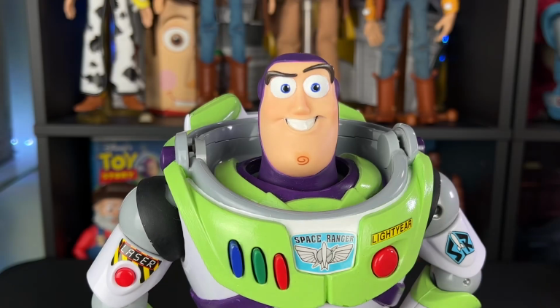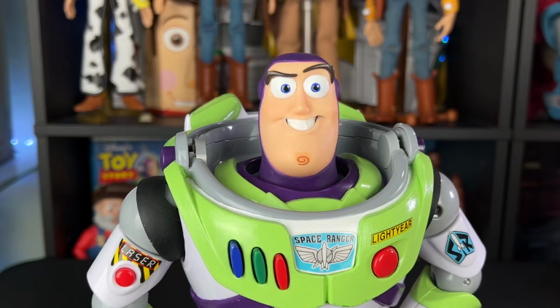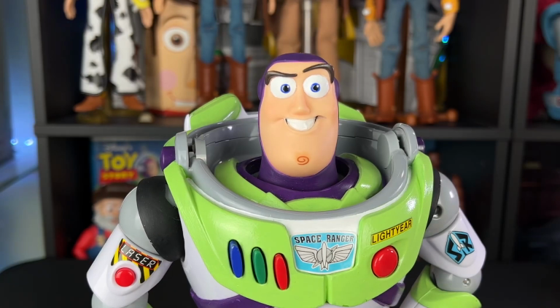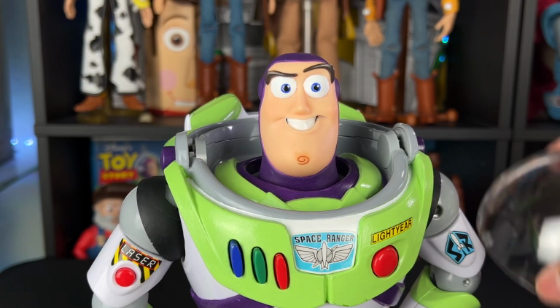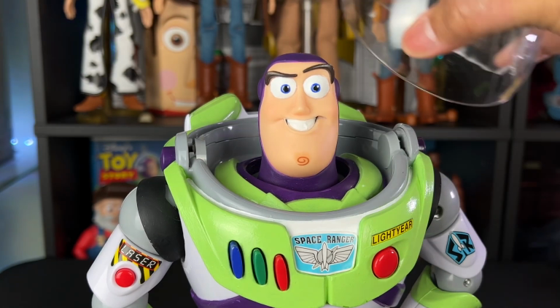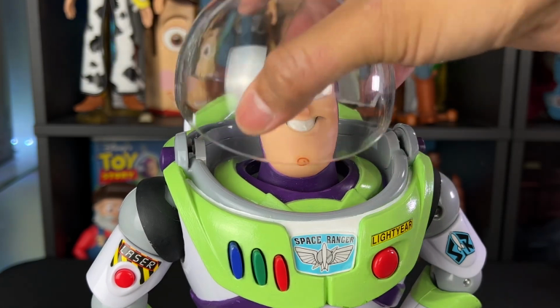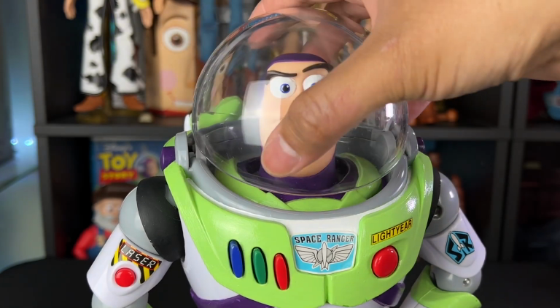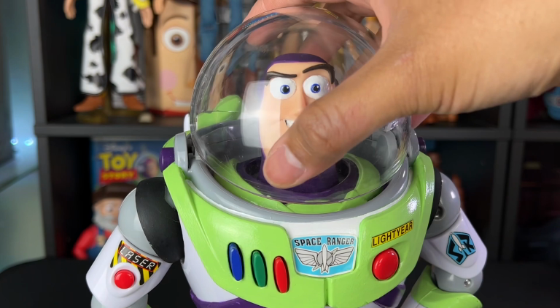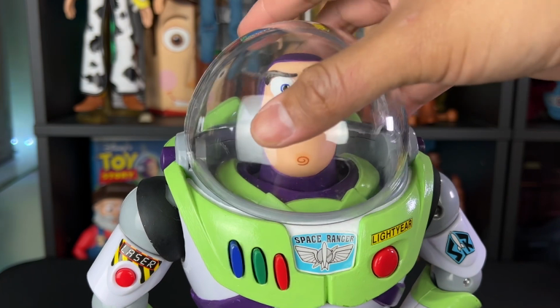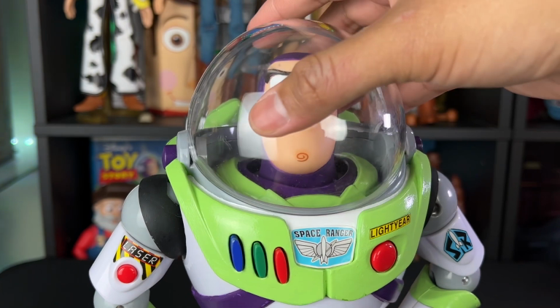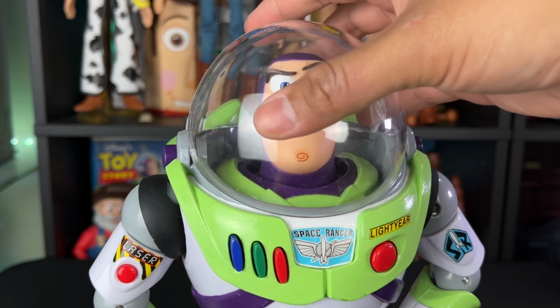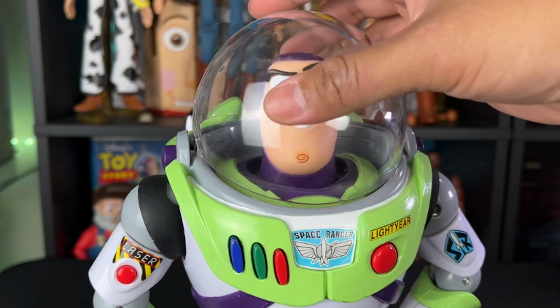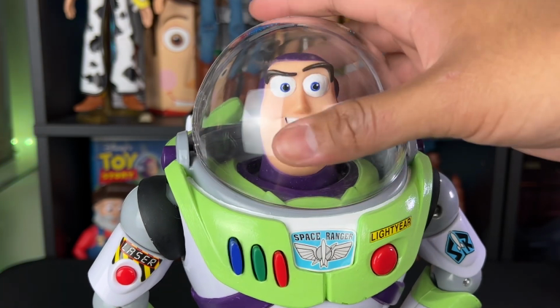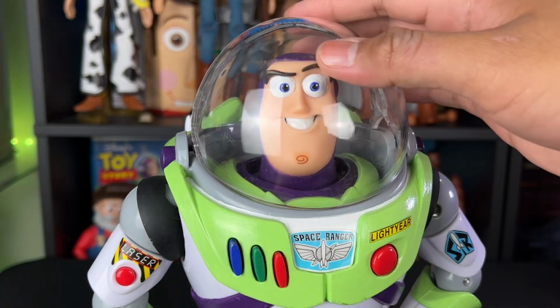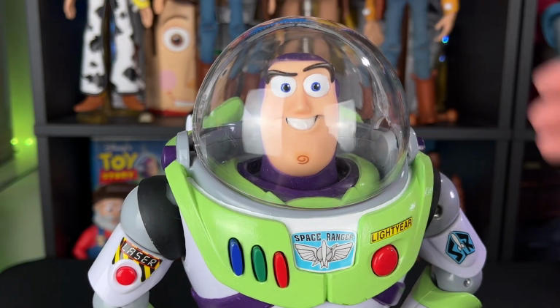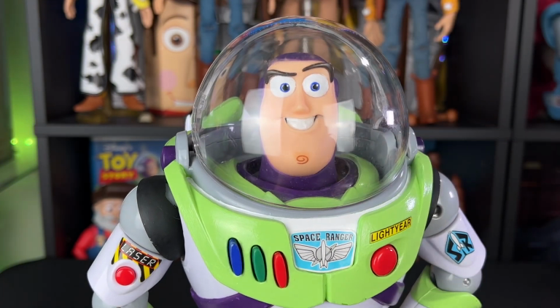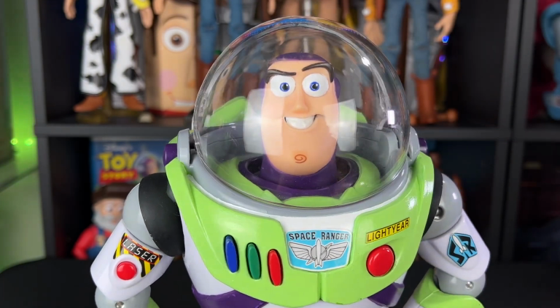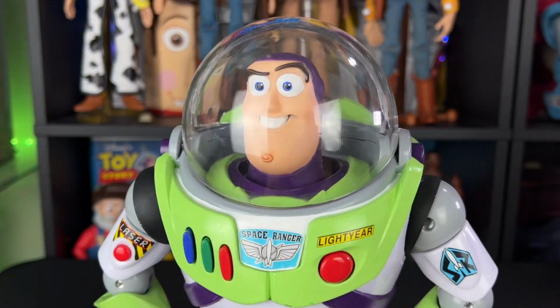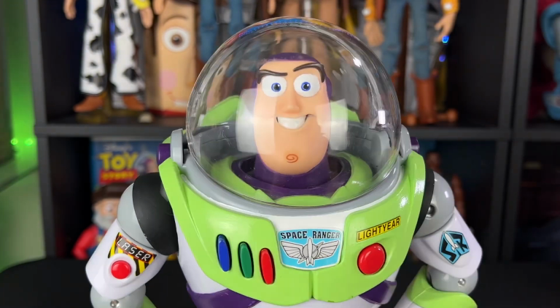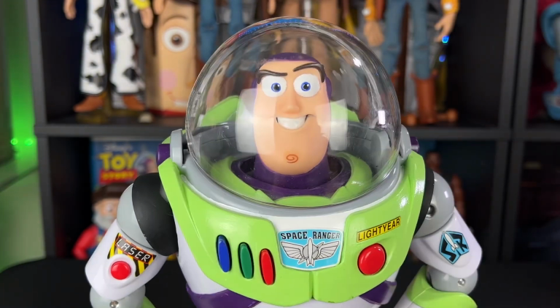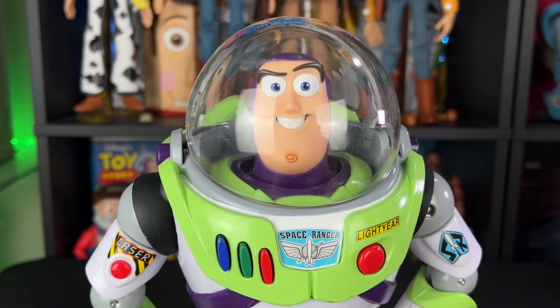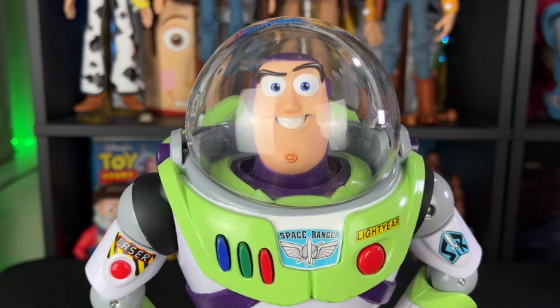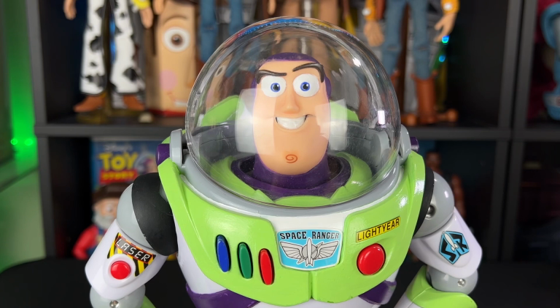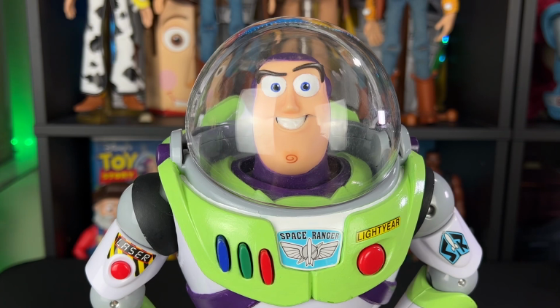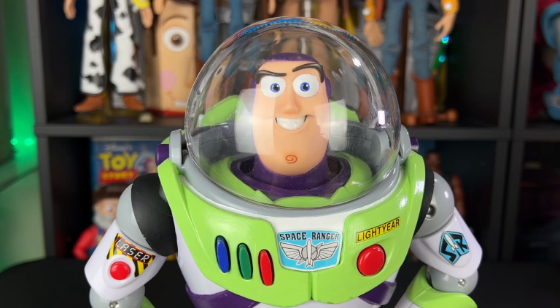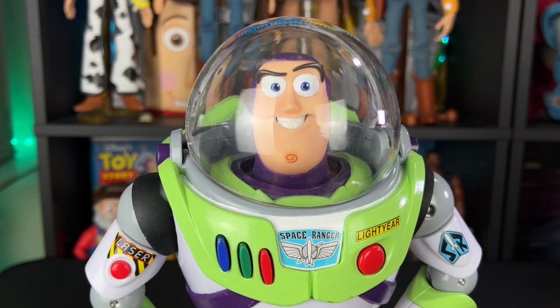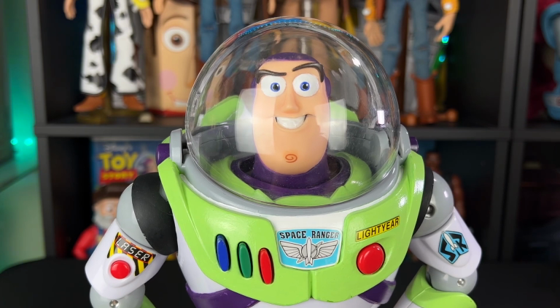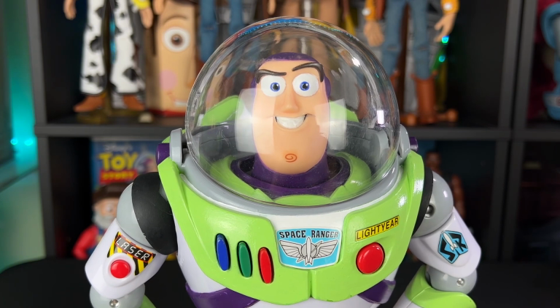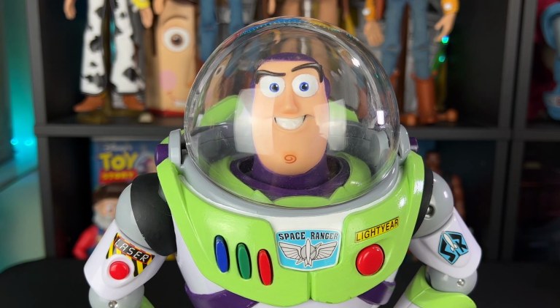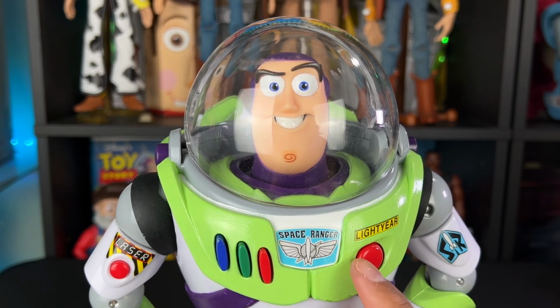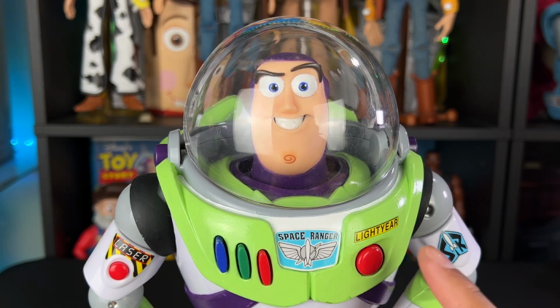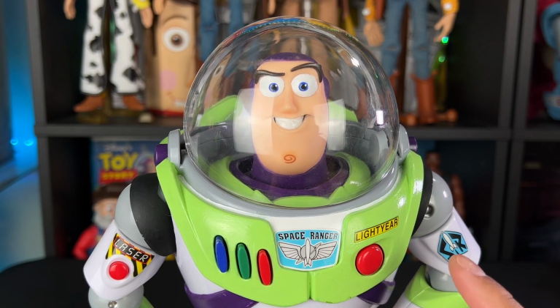For fun let's do some editing magic. Let's get that dome on Buzz — my custom dome — and we're going to pretend that you can fully retract his helmet. Let's test that out.